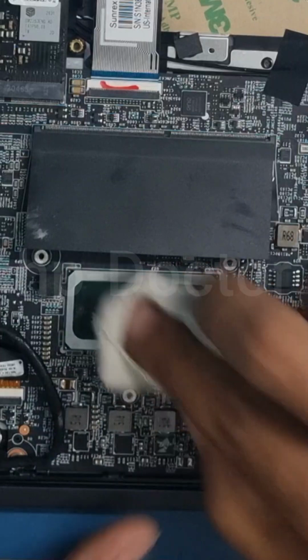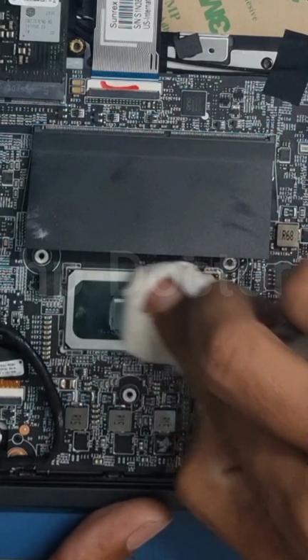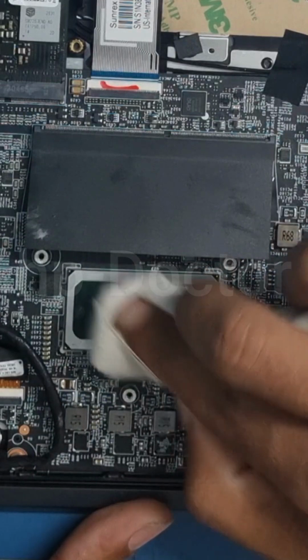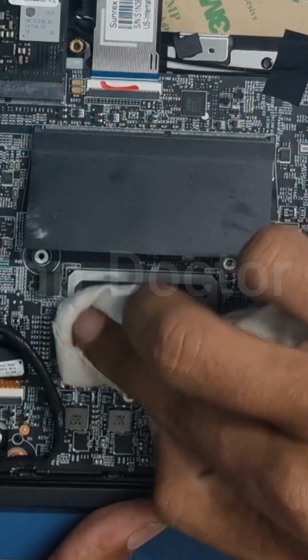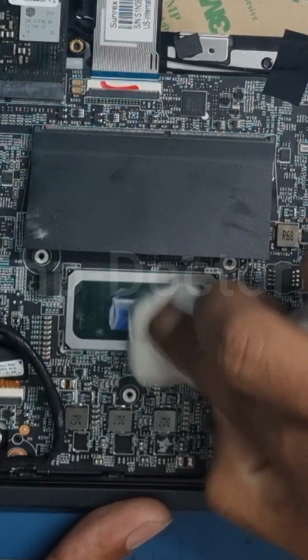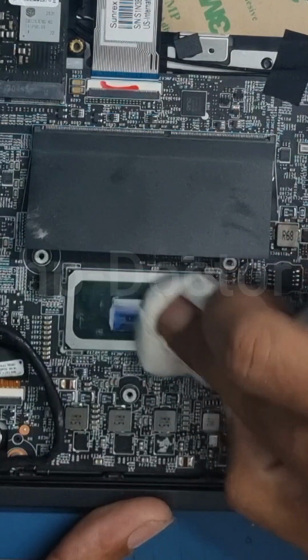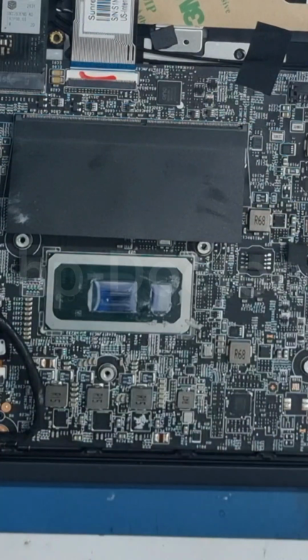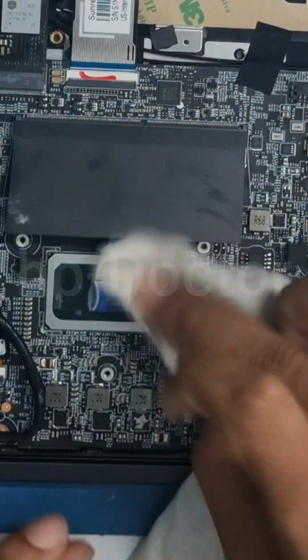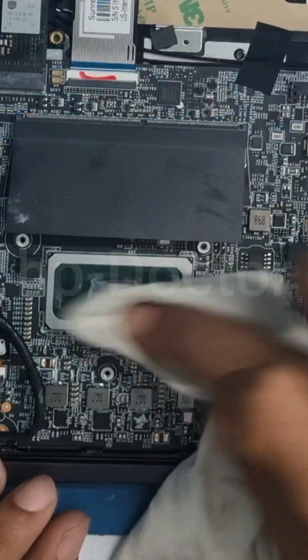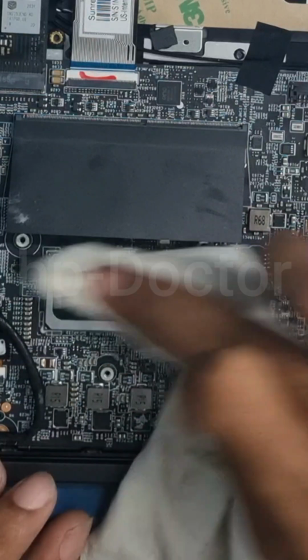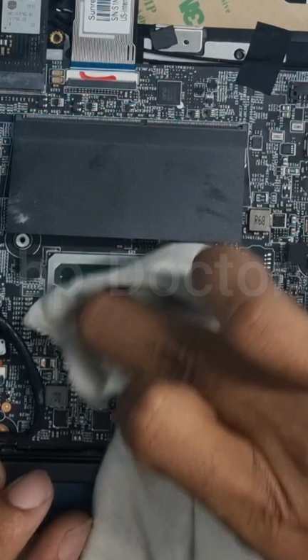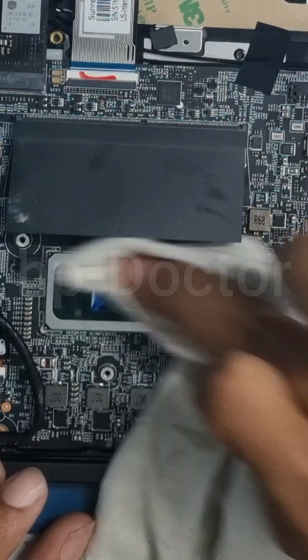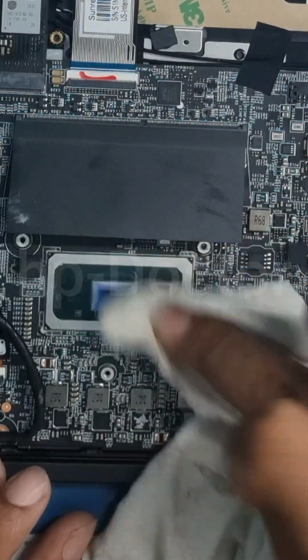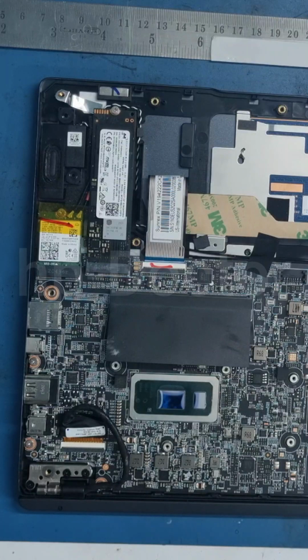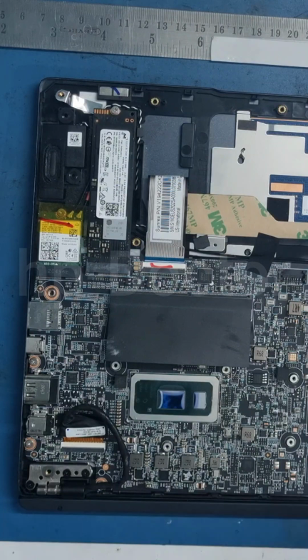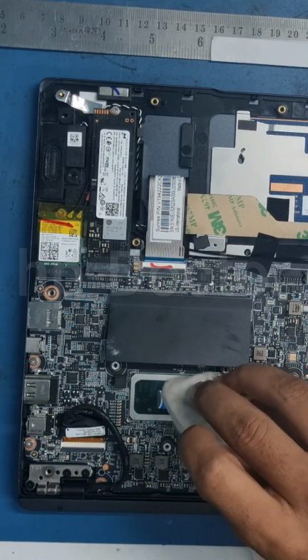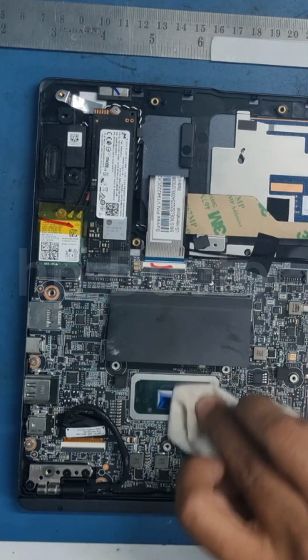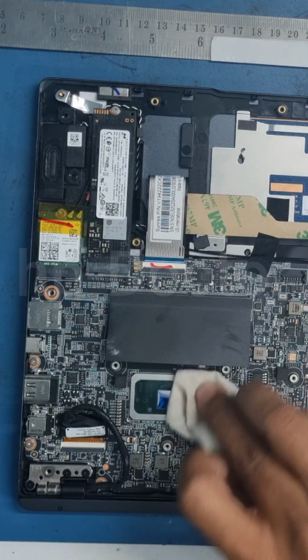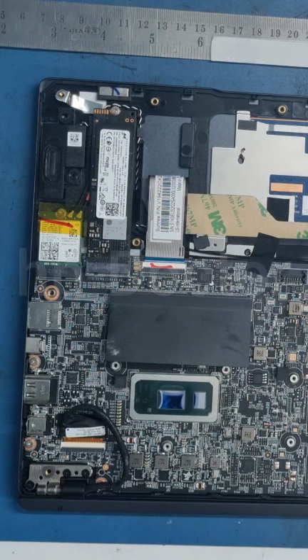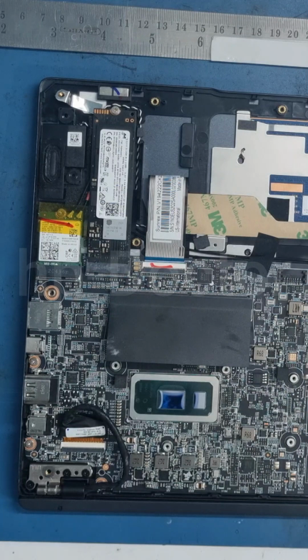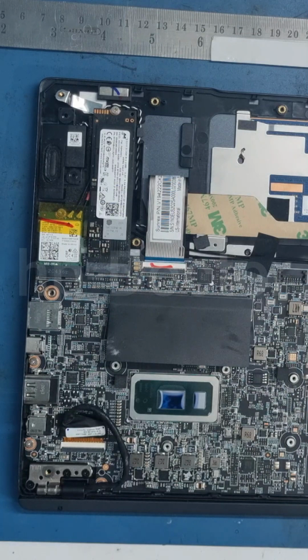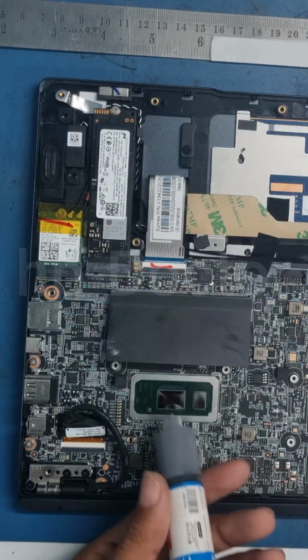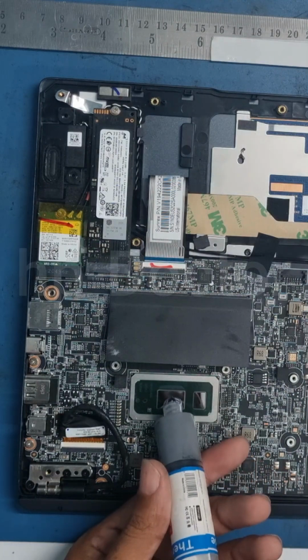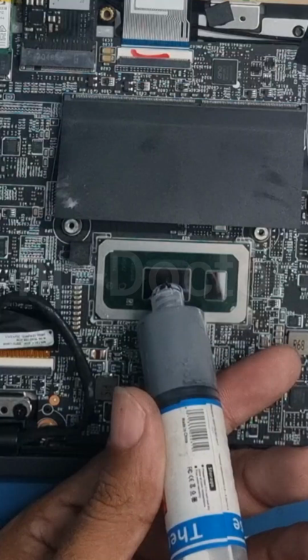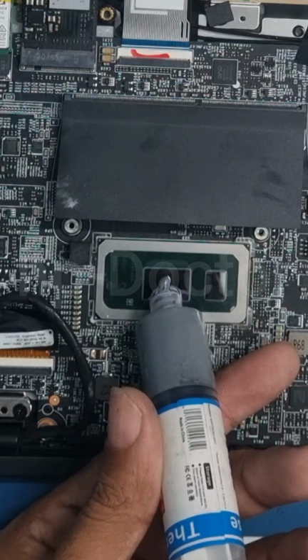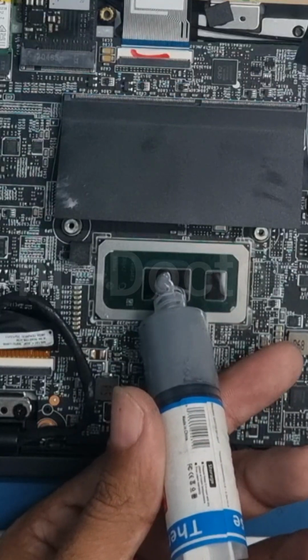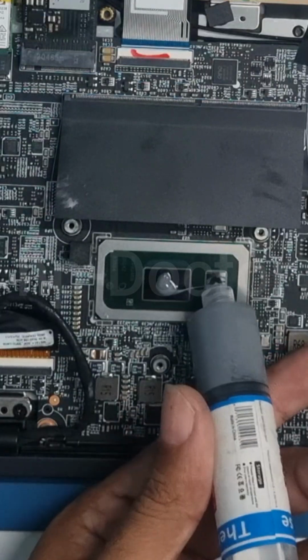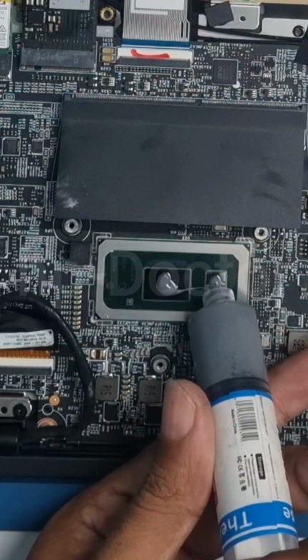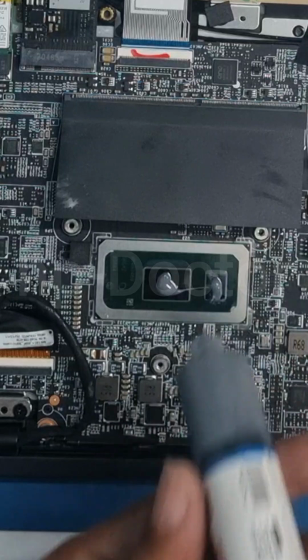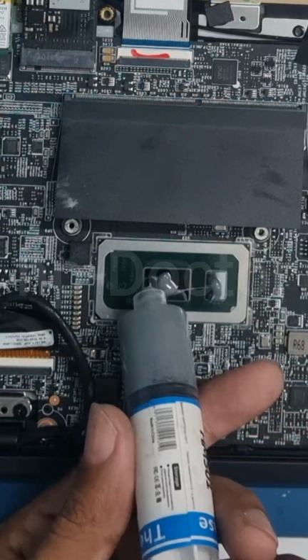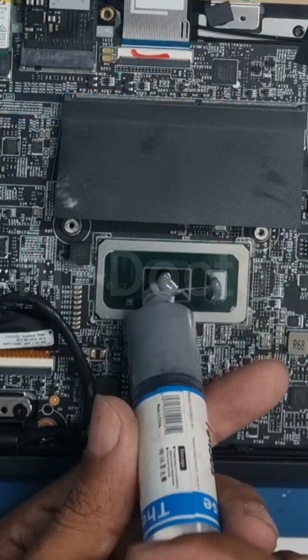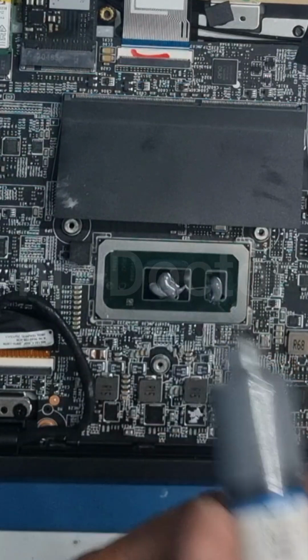Next, clean the old thermal paste off the CPU. Be extra cautious while doing this to avoid damage. Apply a small amount of fresh thermal paste — do not over apply.